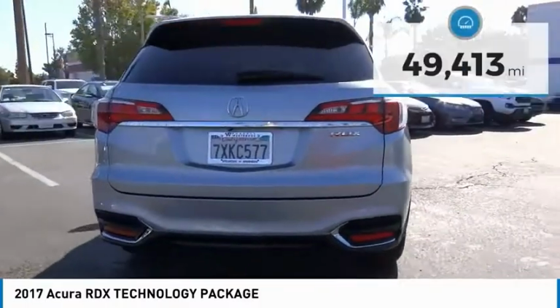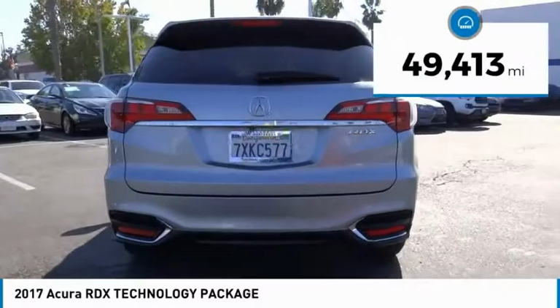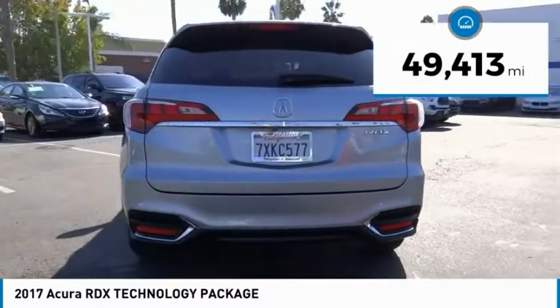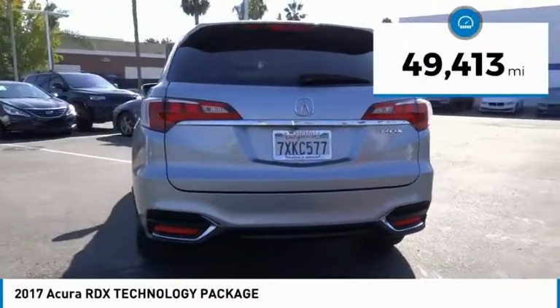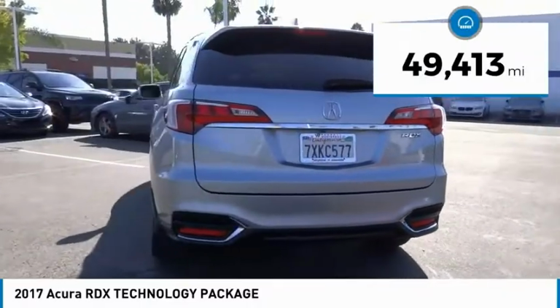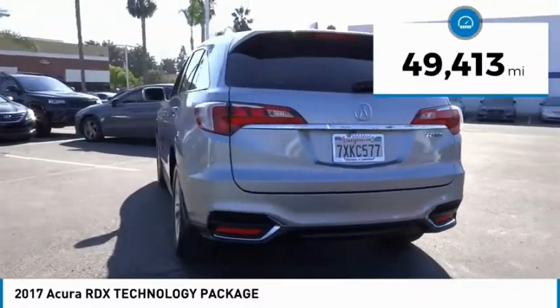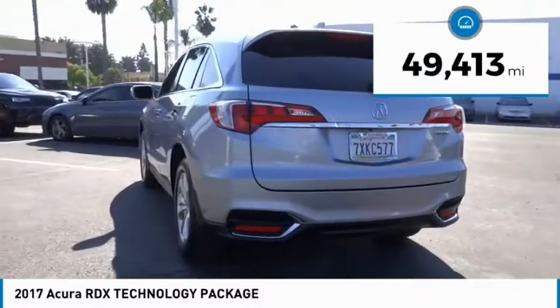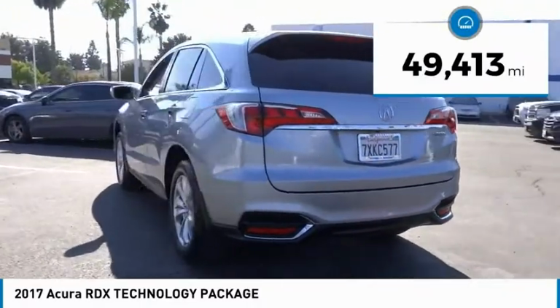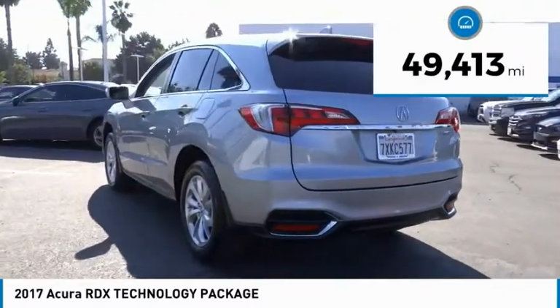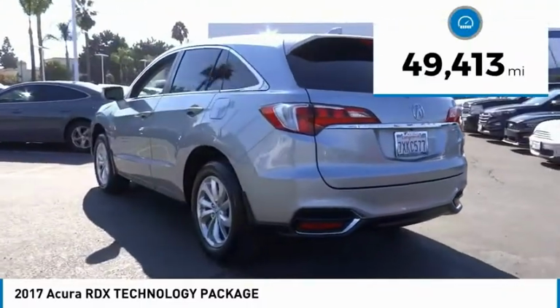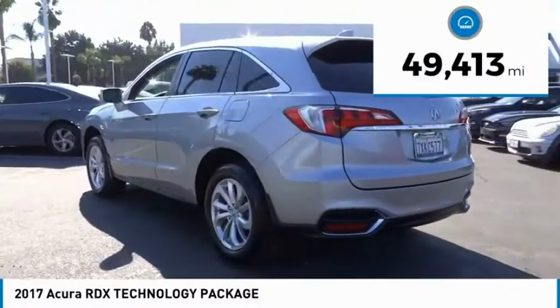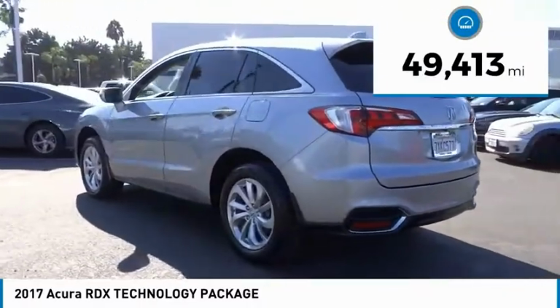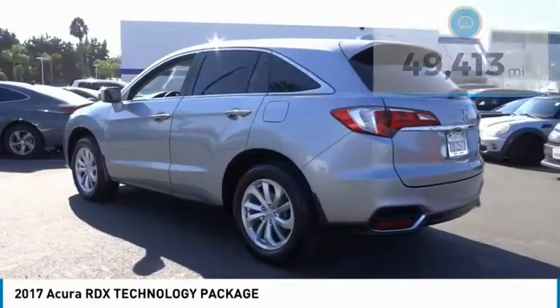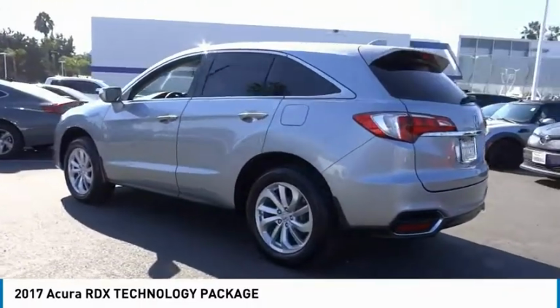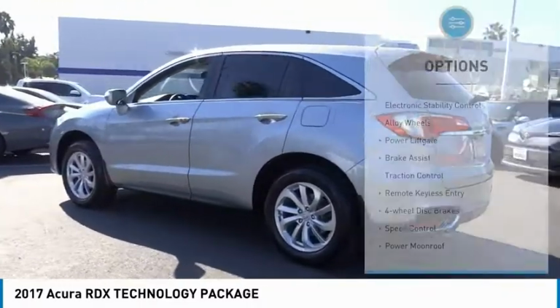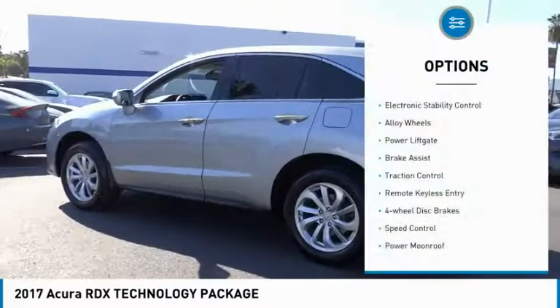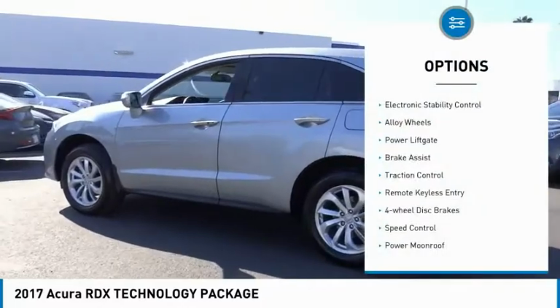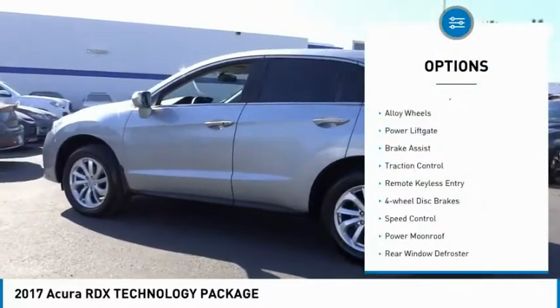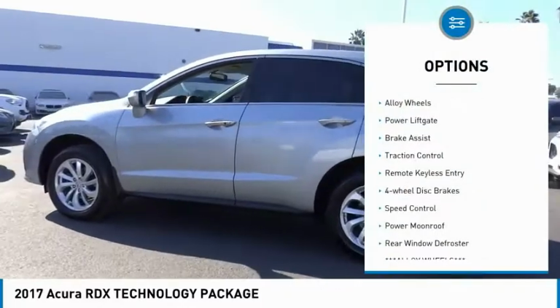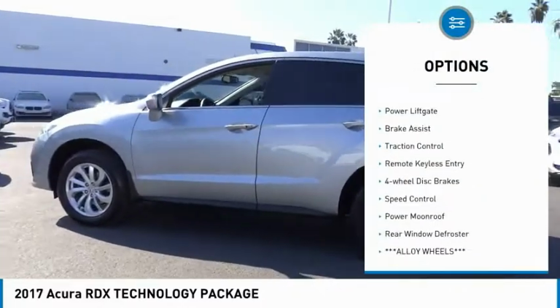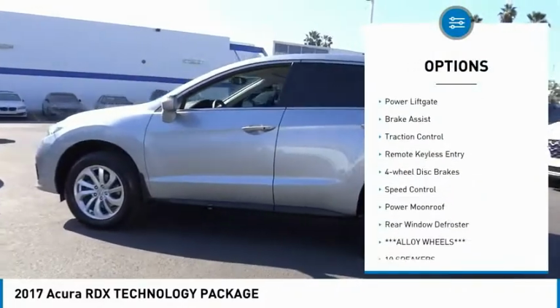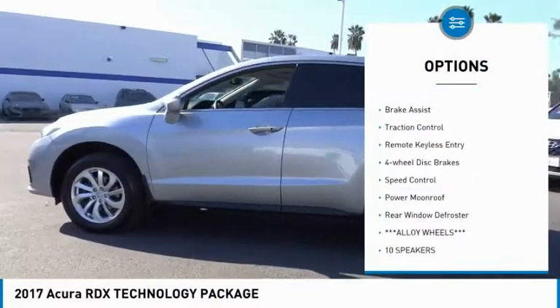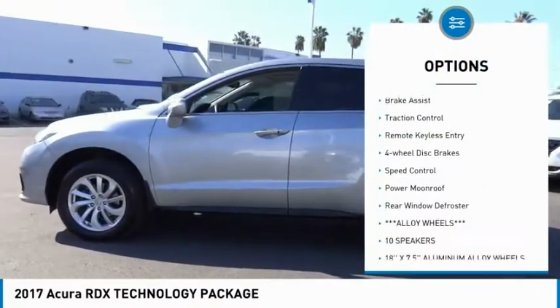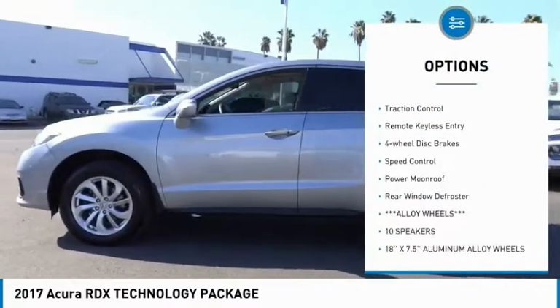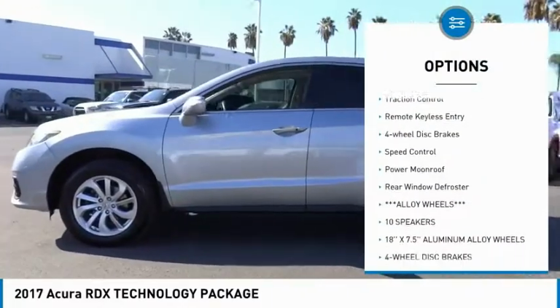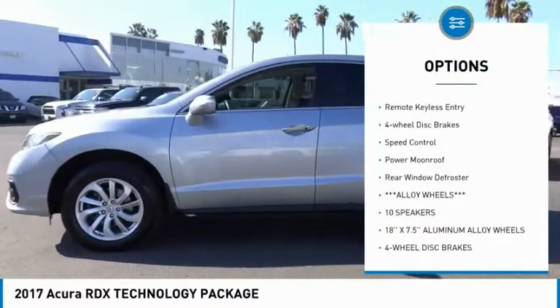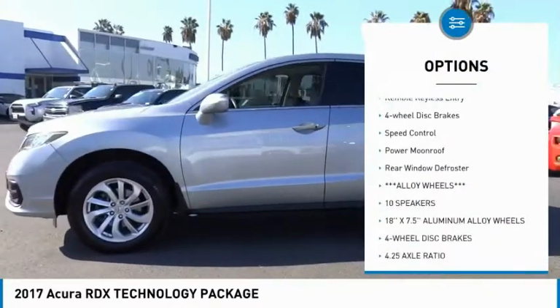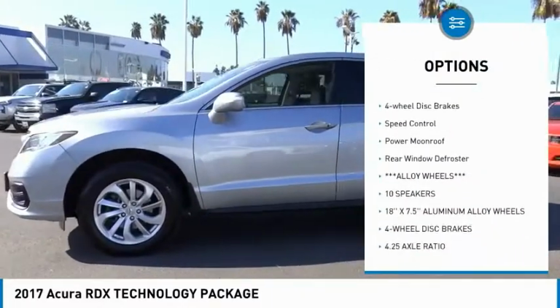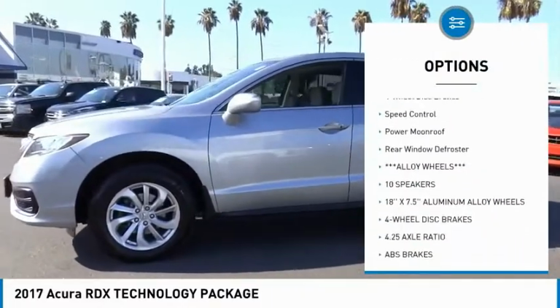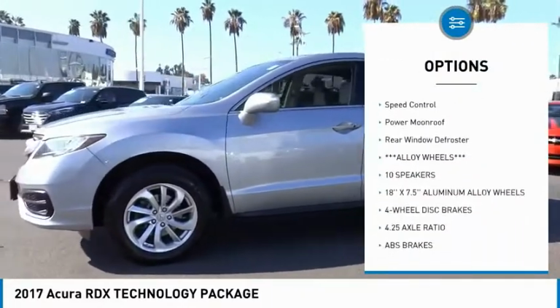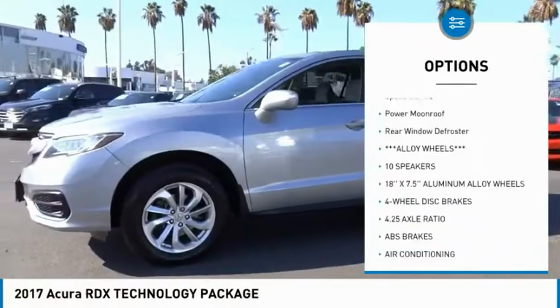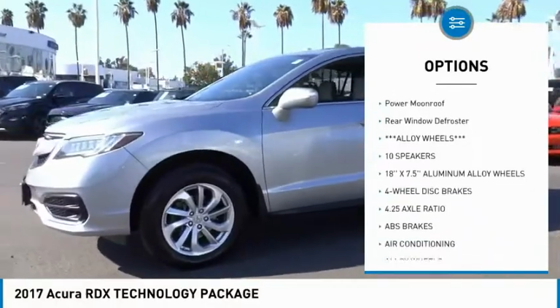This vehicle has less than 50,000 miles. Here are some of this vehicle's great options: electronic stability control, alloy wheels, power lift gate, brake assist, and traction control.